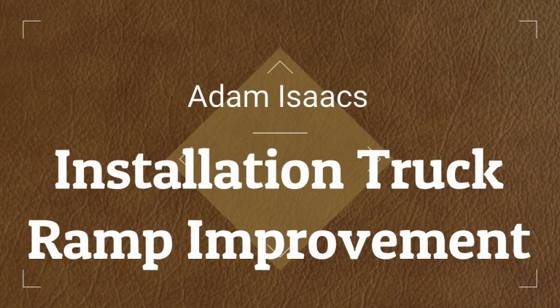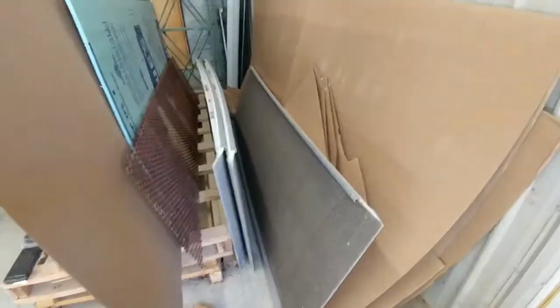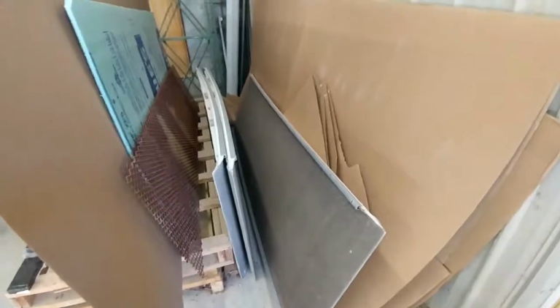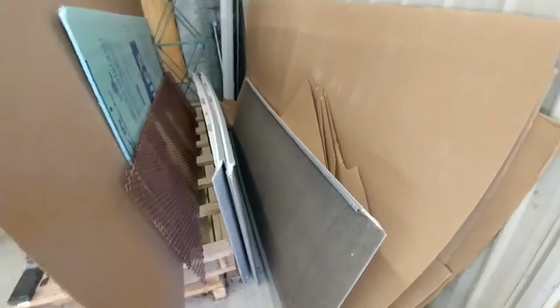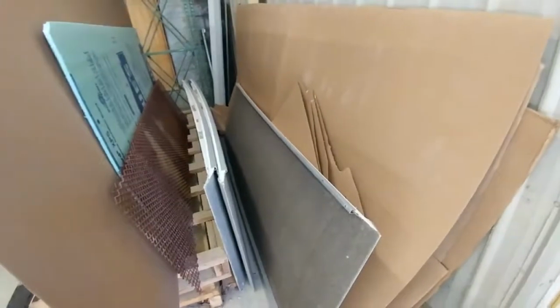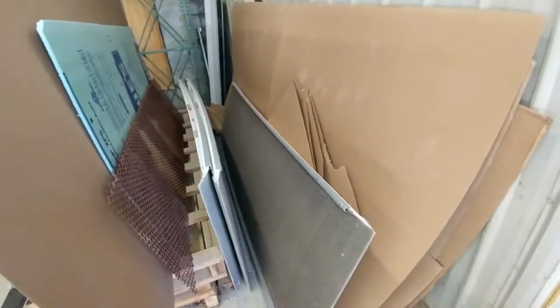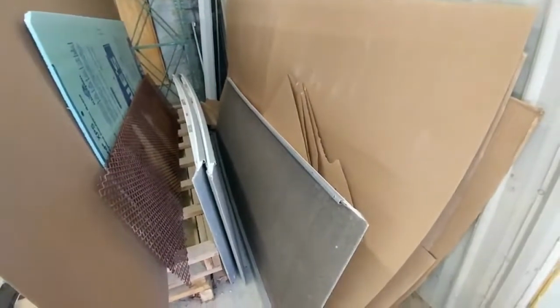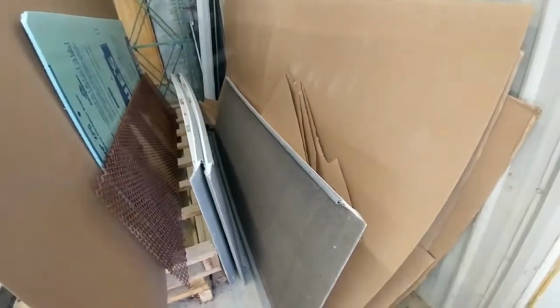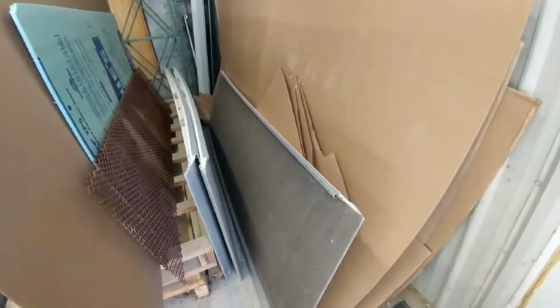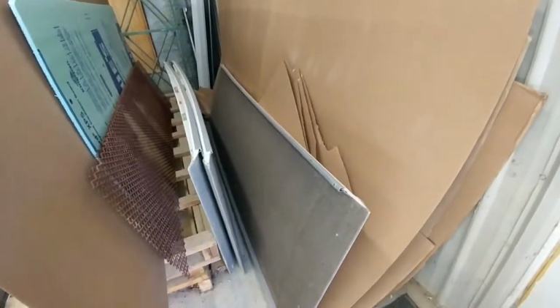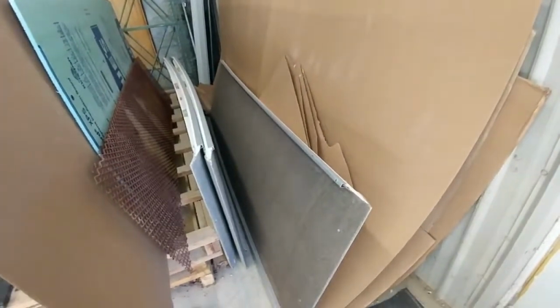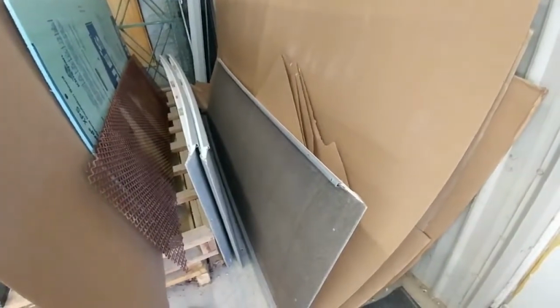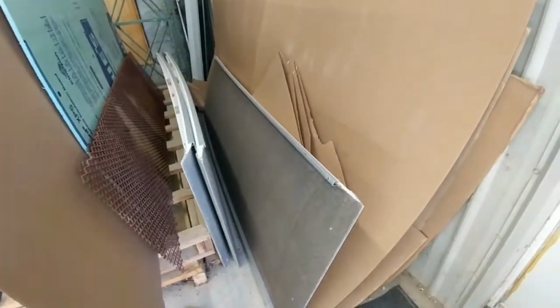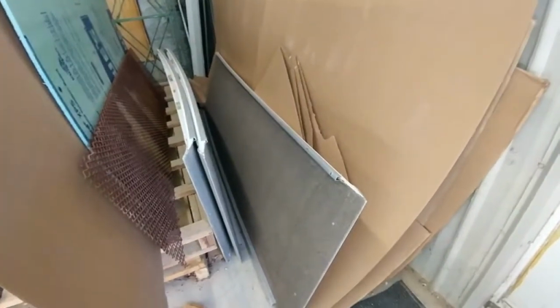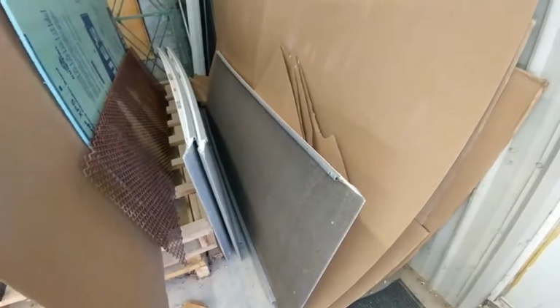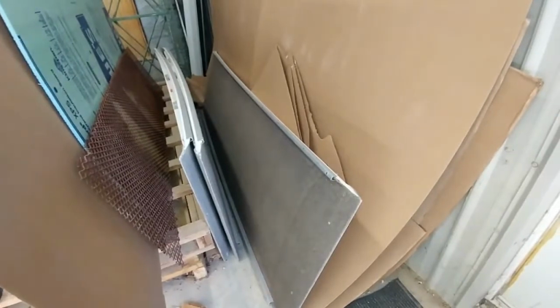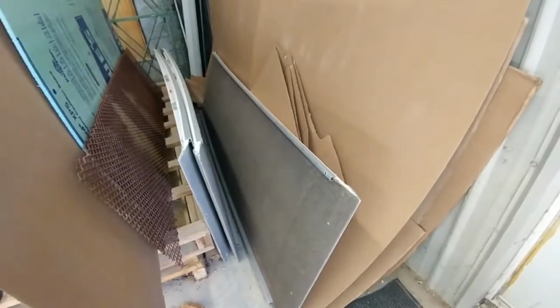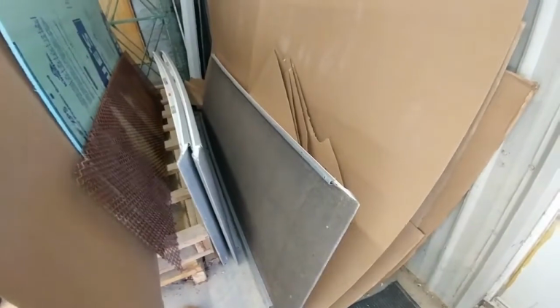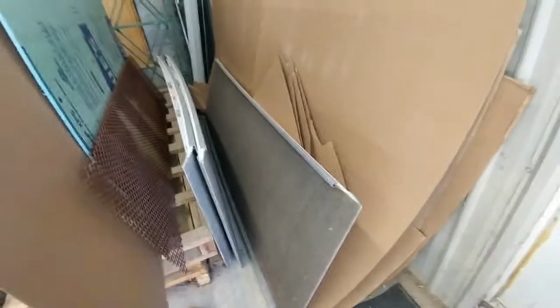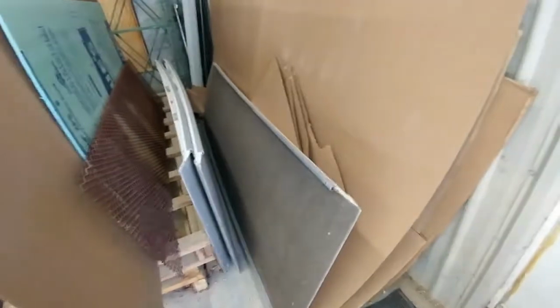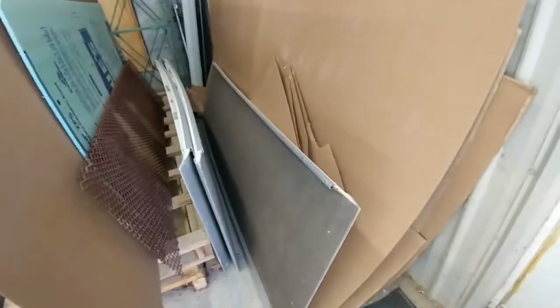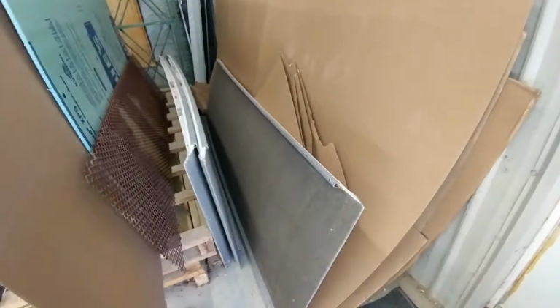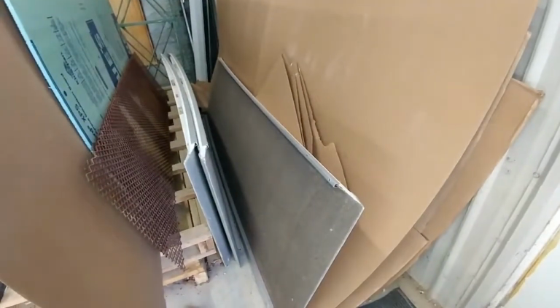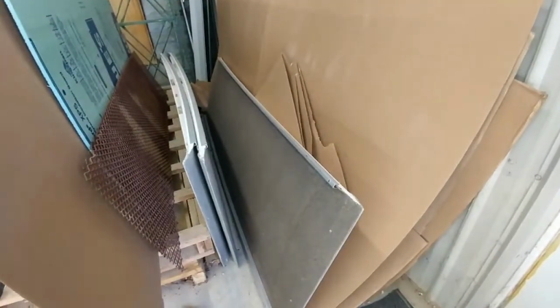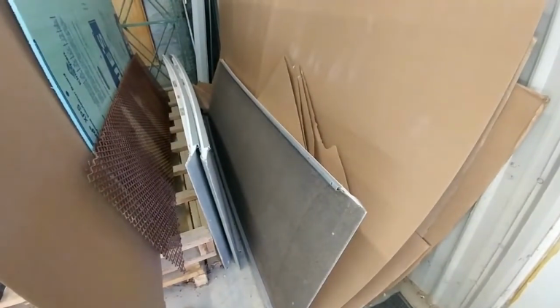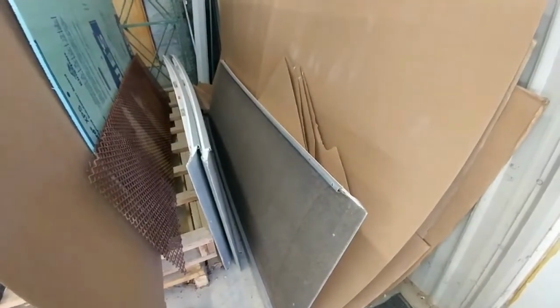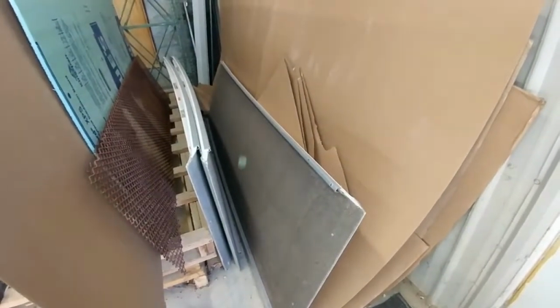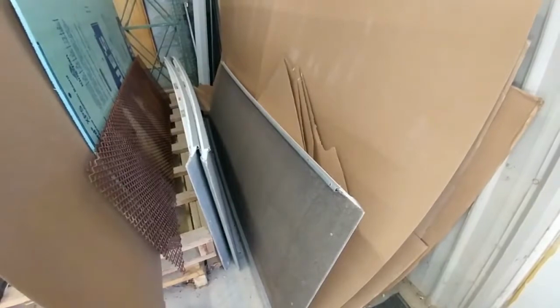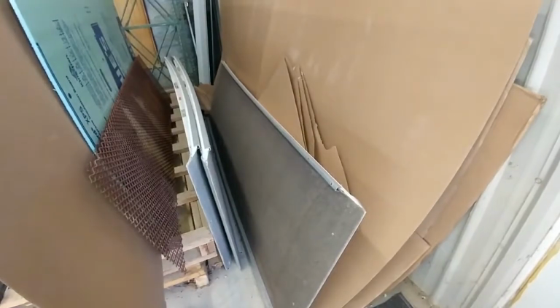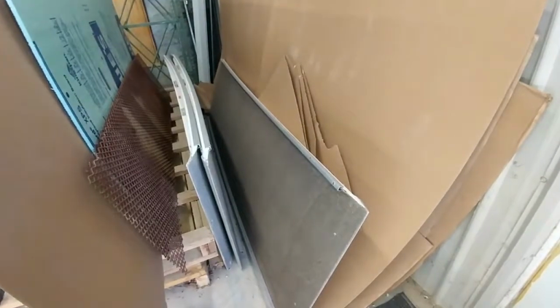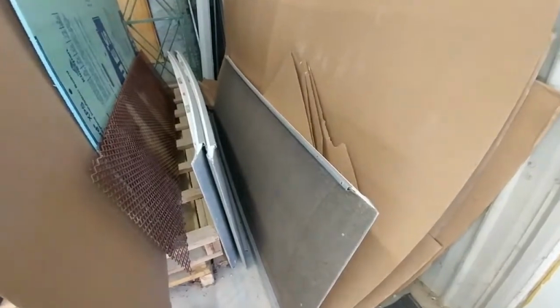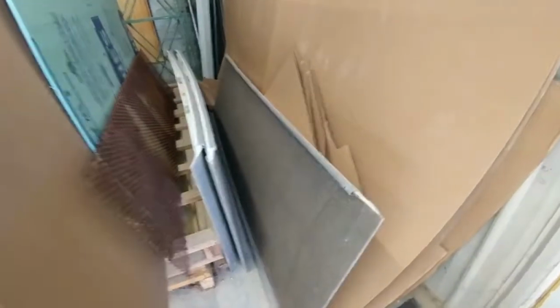Hi, this is Adam from Axwell Counters, with a quick little improvement video. We bought these fiberglass ramps for big islands and getting into awkward houses that had quite a few steps, and these would work out perfect for that.